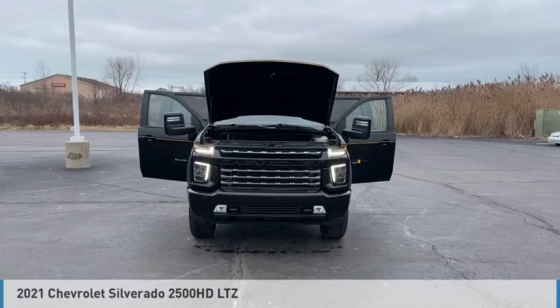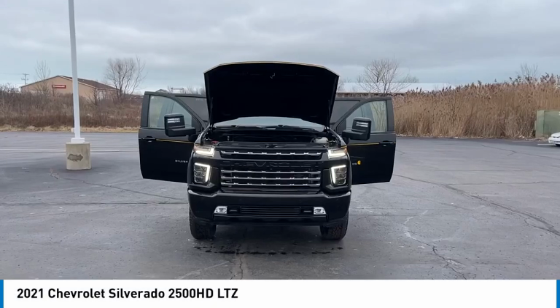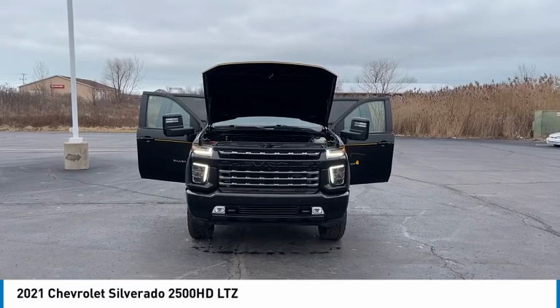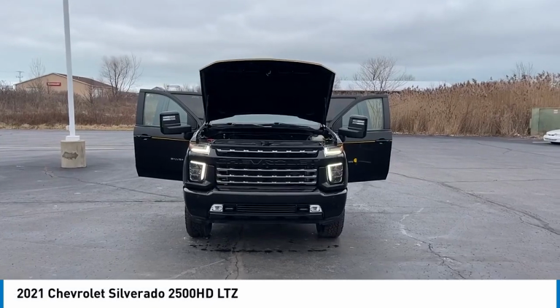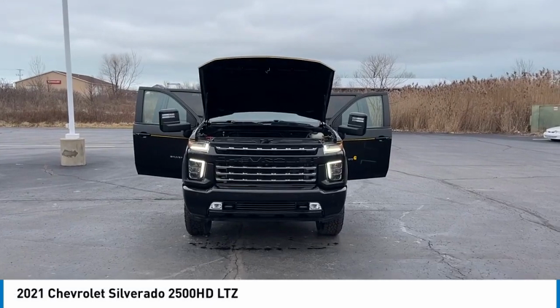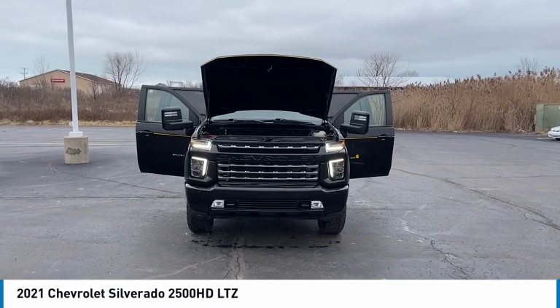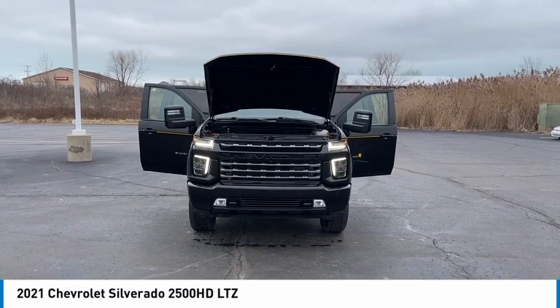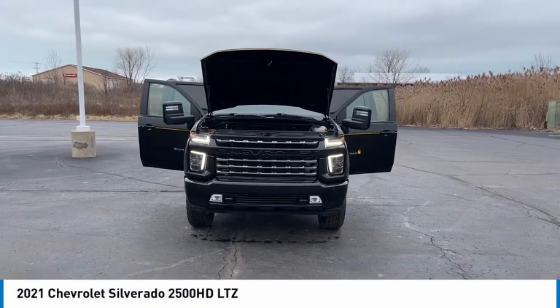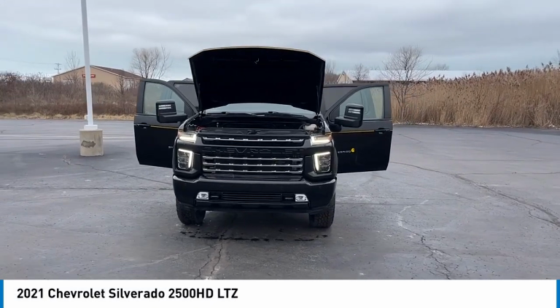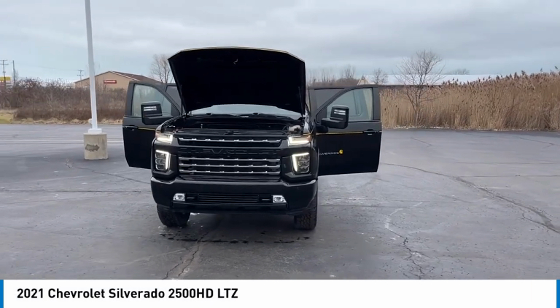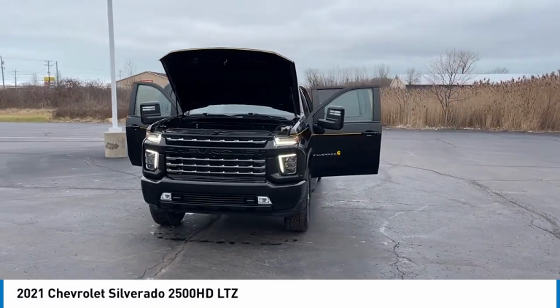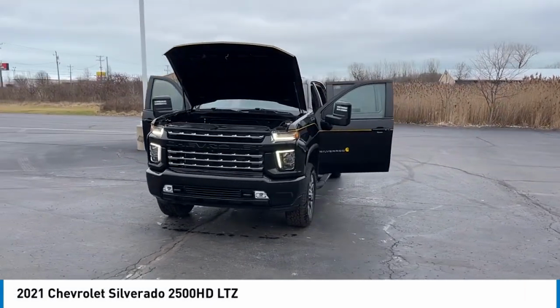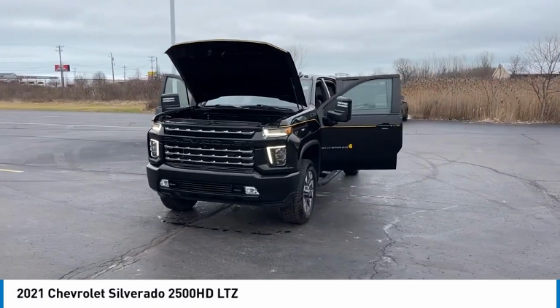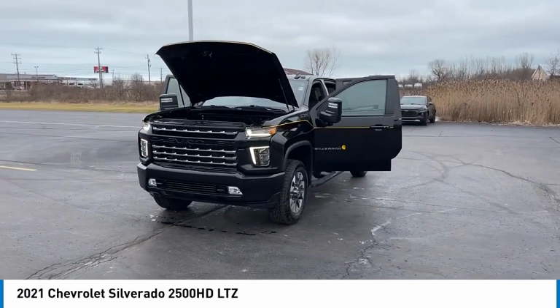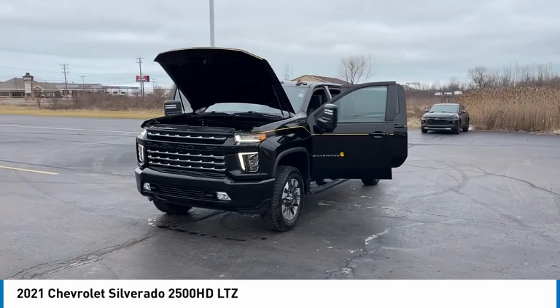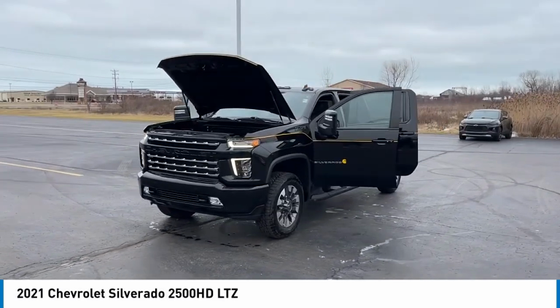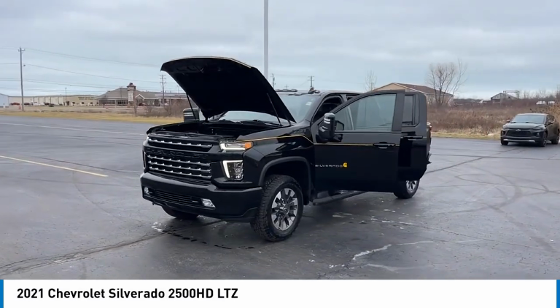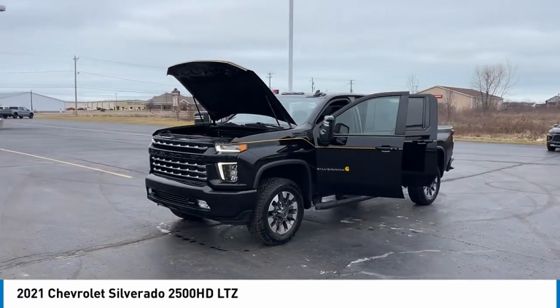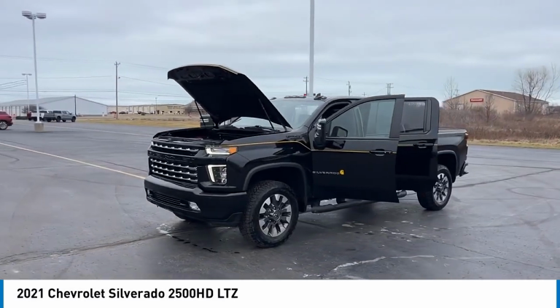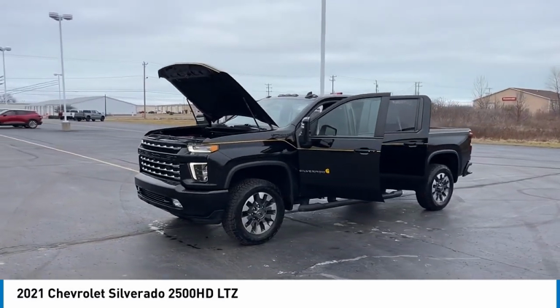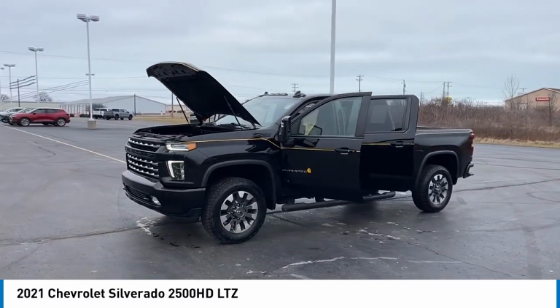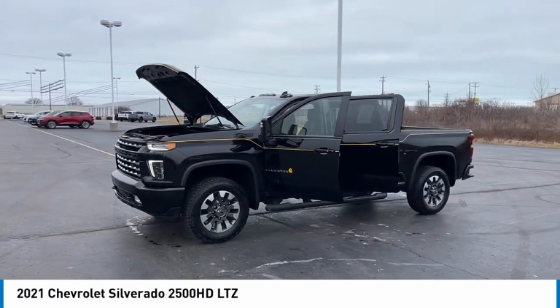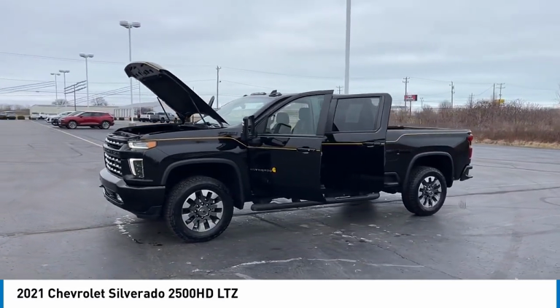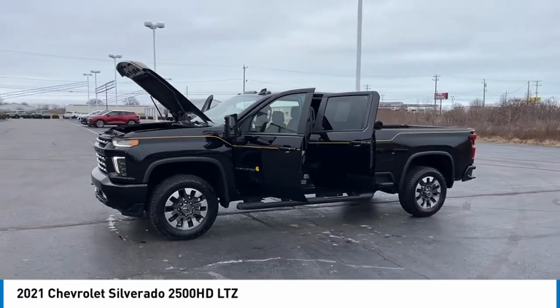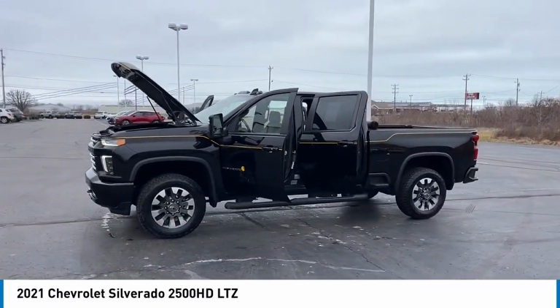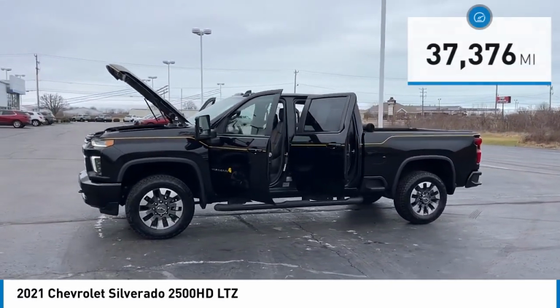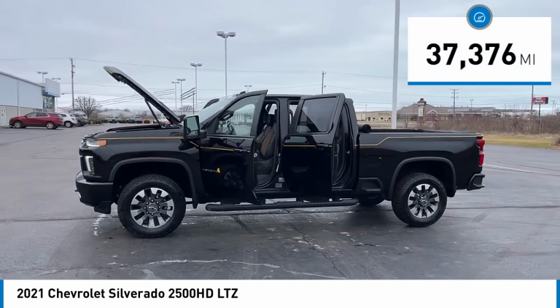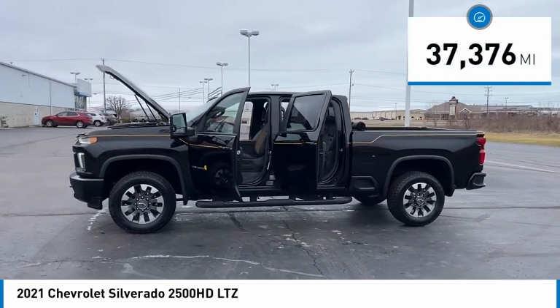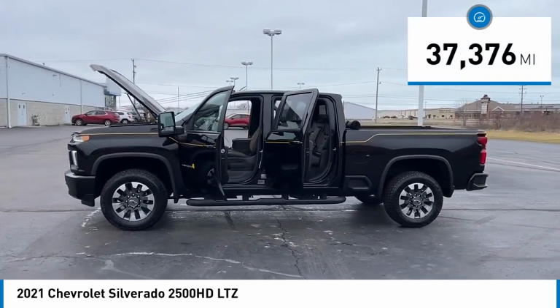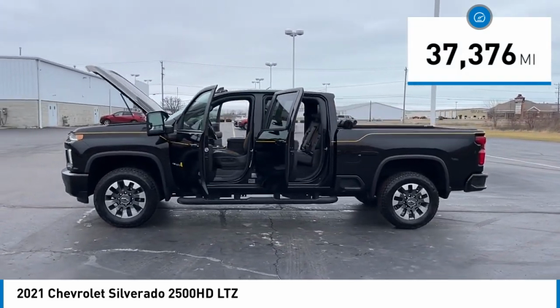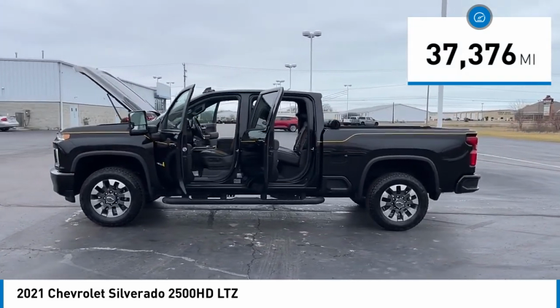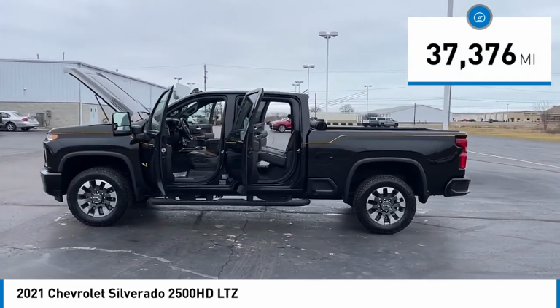We are pleased to show you the 2021 Silverado 2500 HD. This pickup truck pulls unlike any other. This vehicle has less than 40,000 miles.